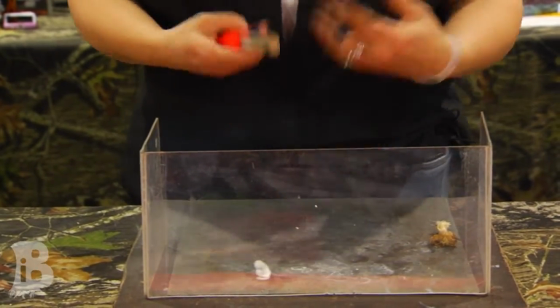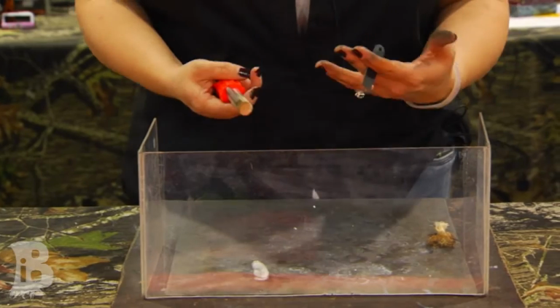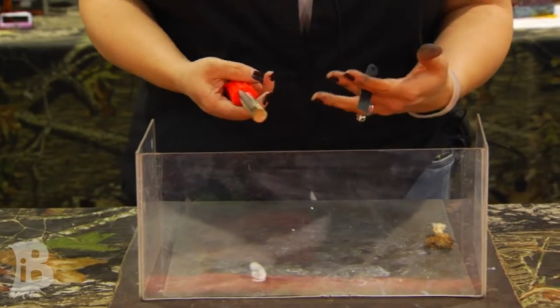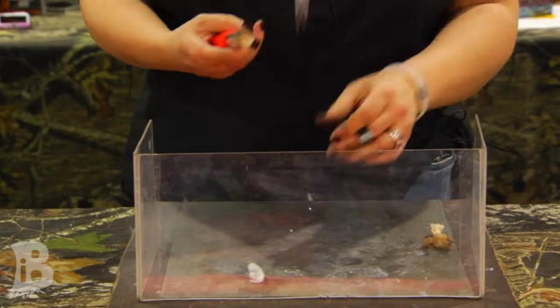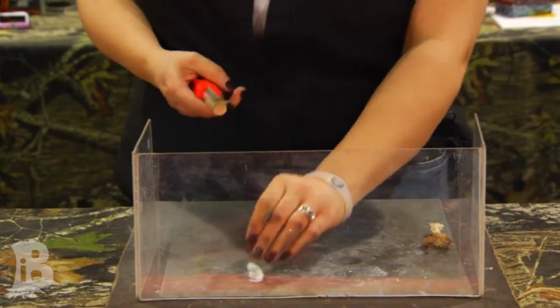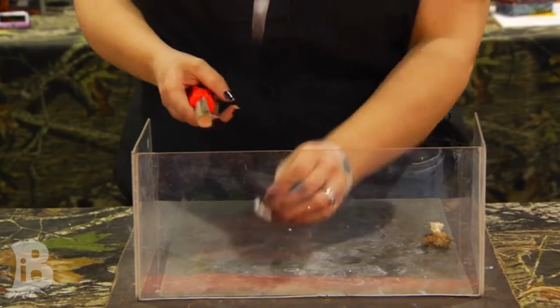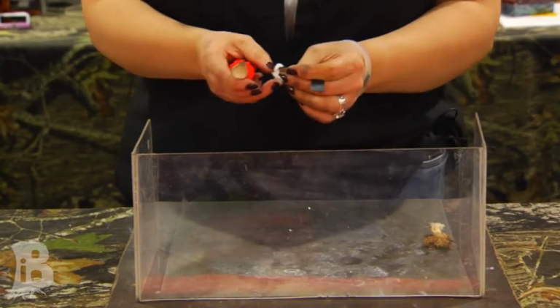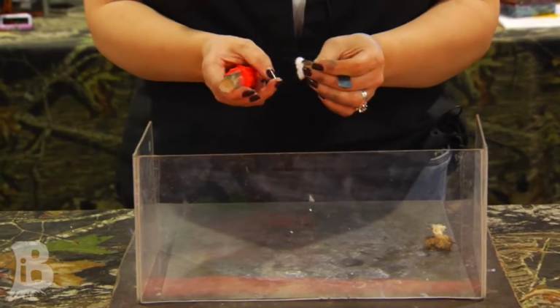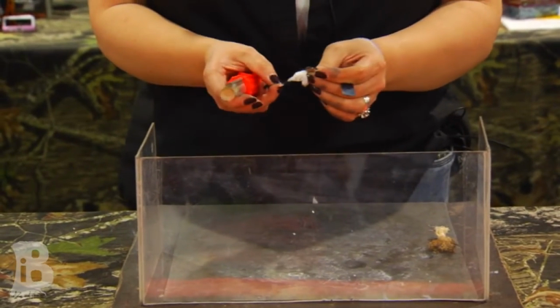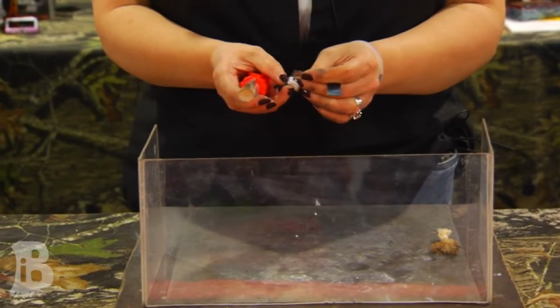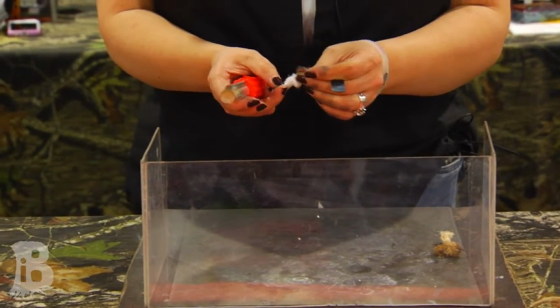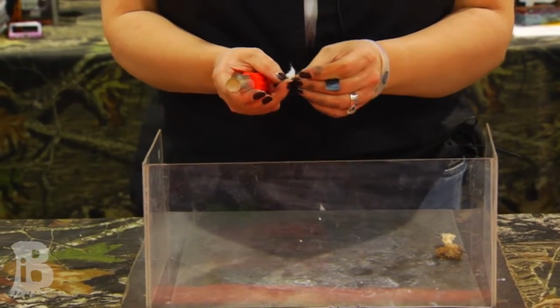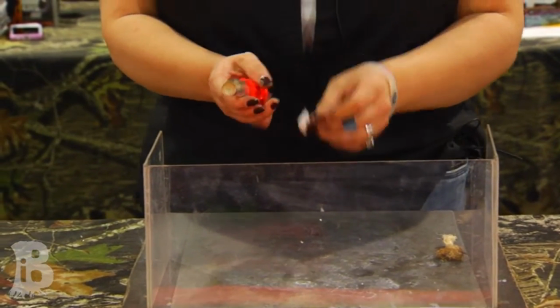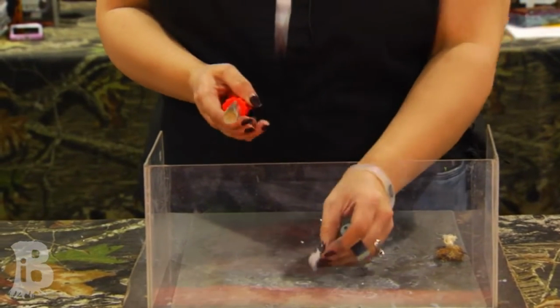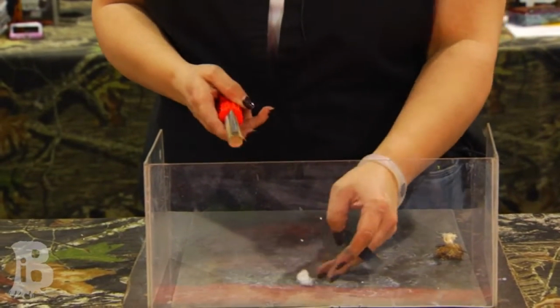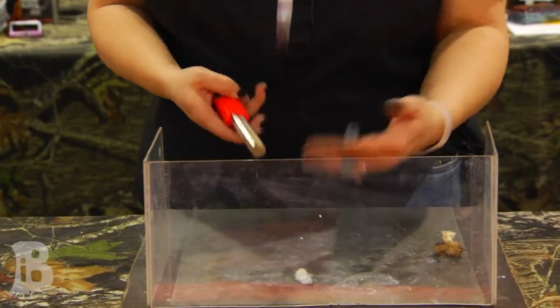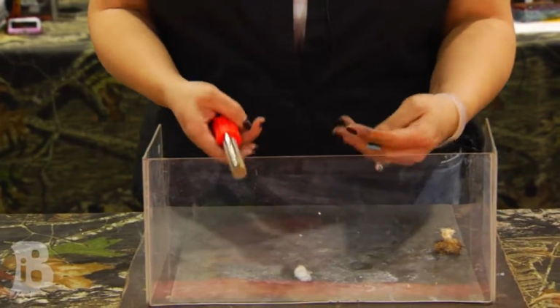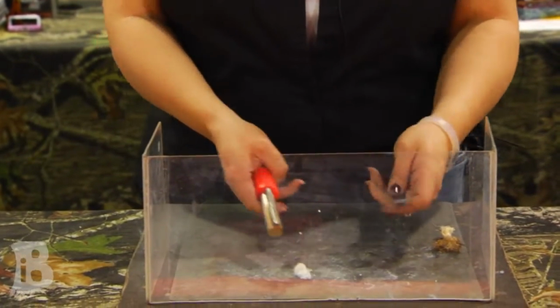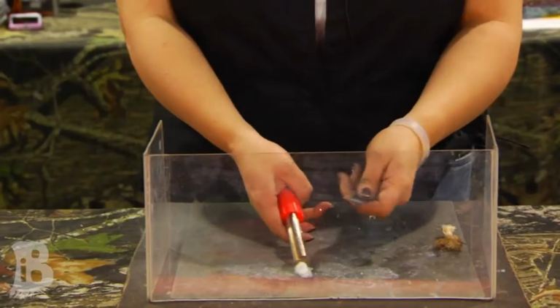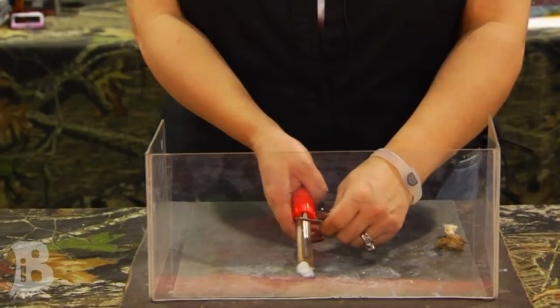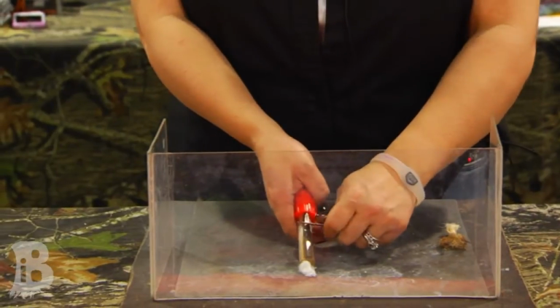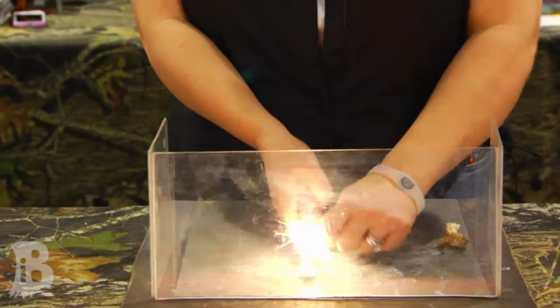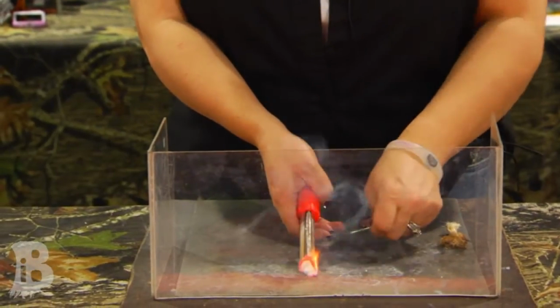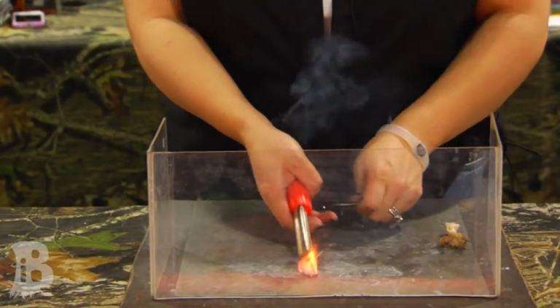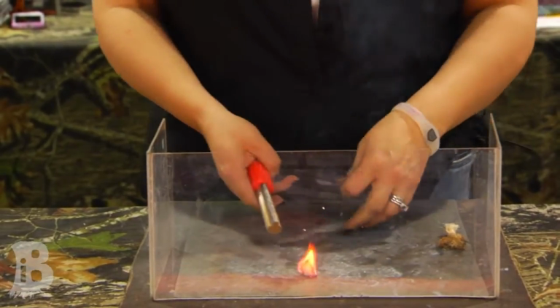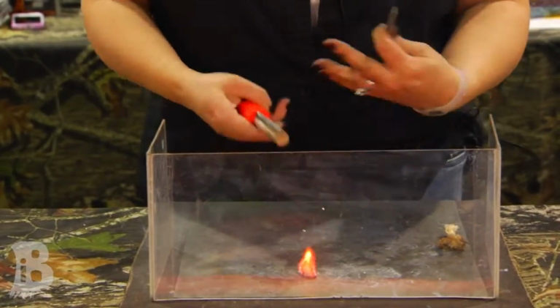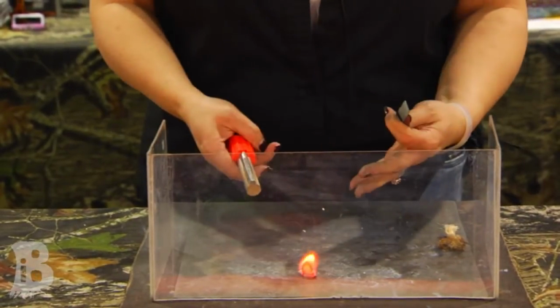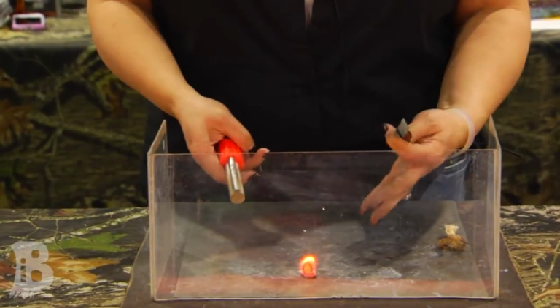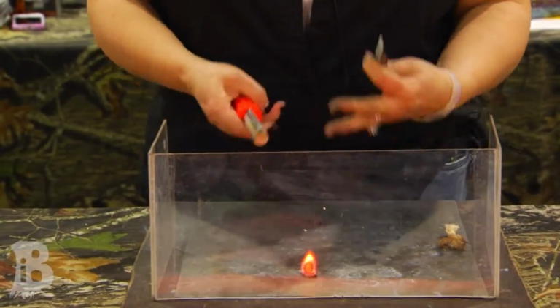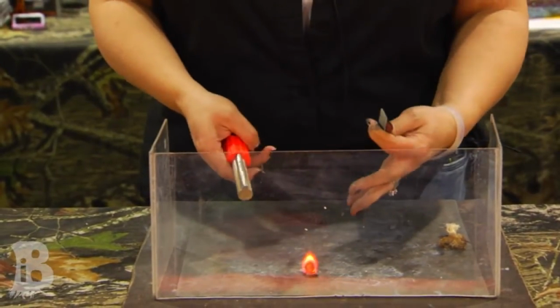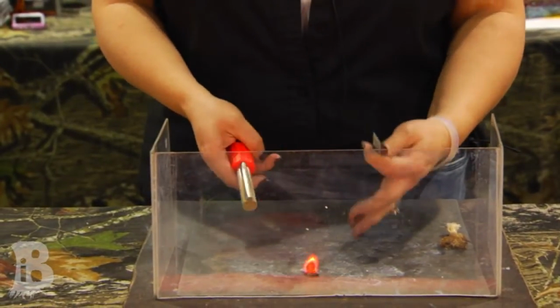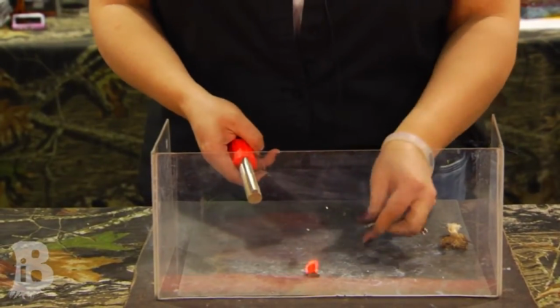So what you want to do is grab anything dry — some leaves, pine cones, whatever you have around you, cotton, dryer lint — and you're just going to spark into it. That'll start your fire that fast, that easy.